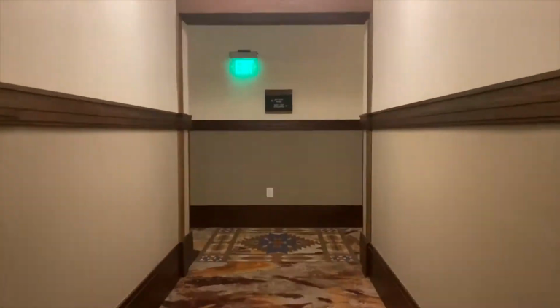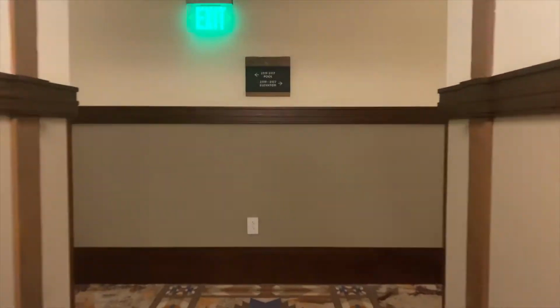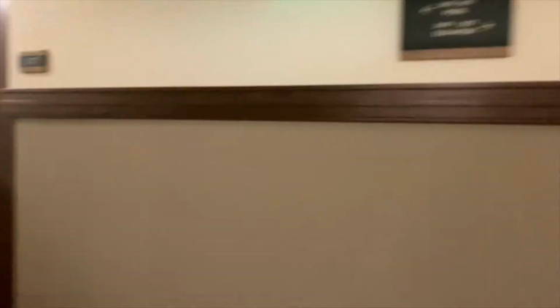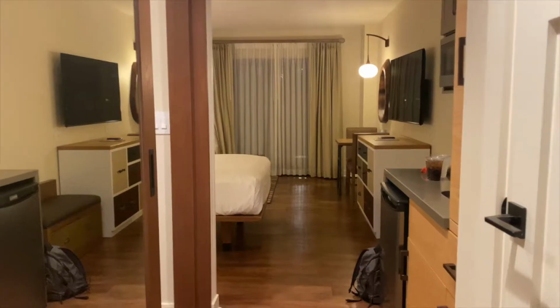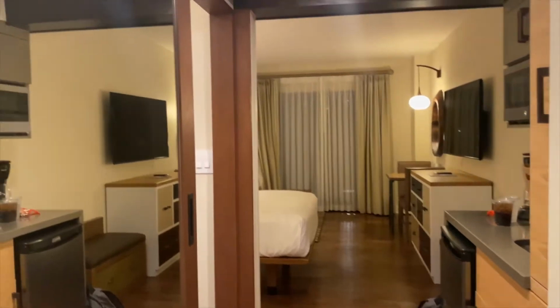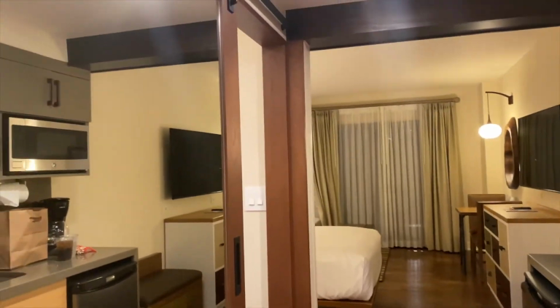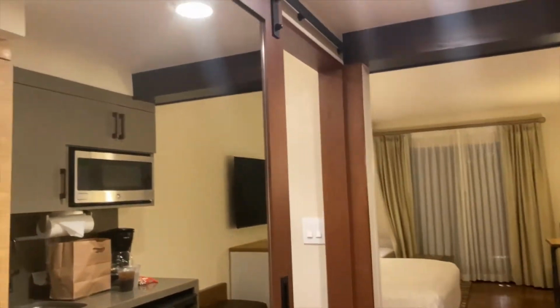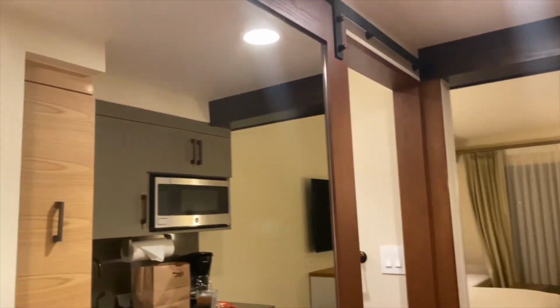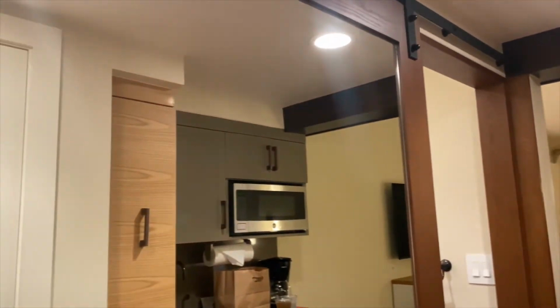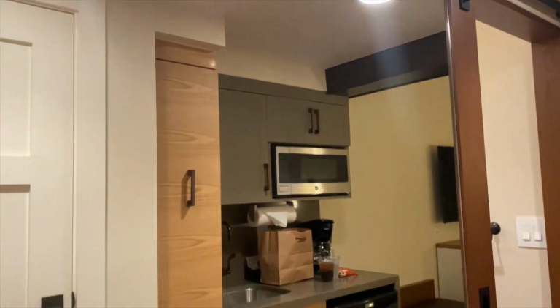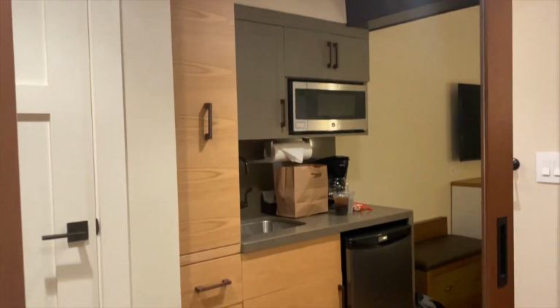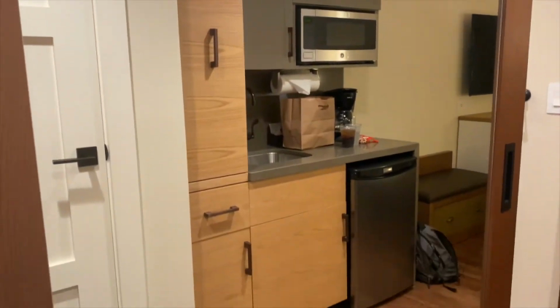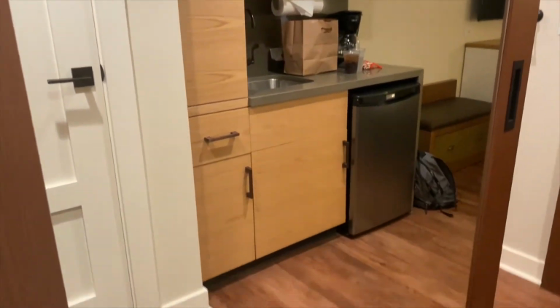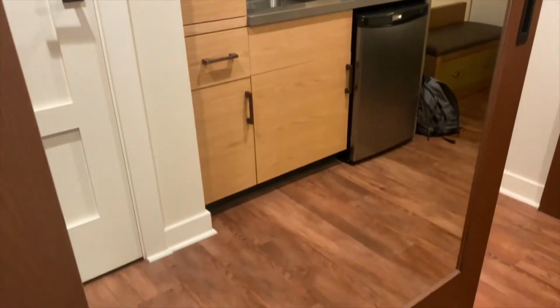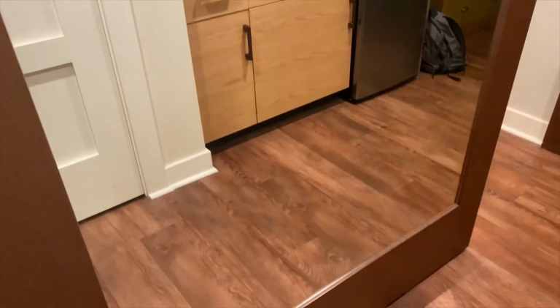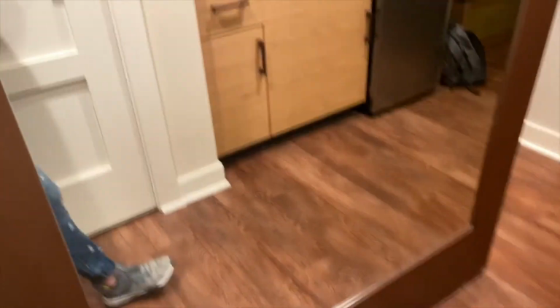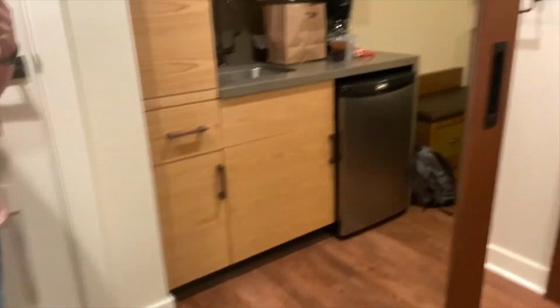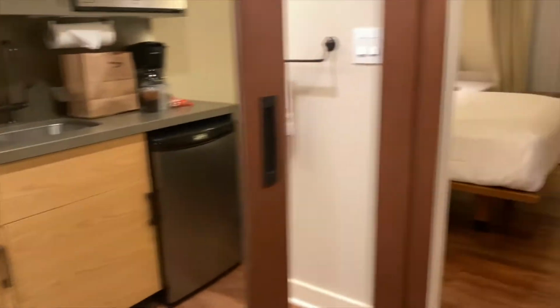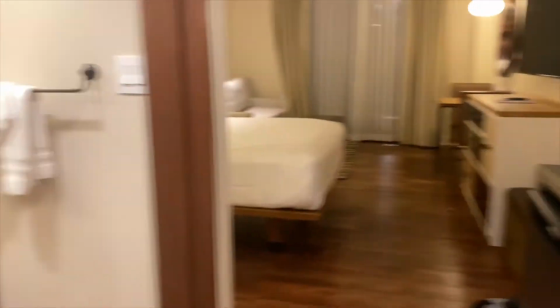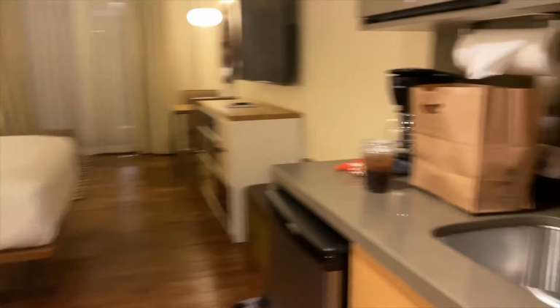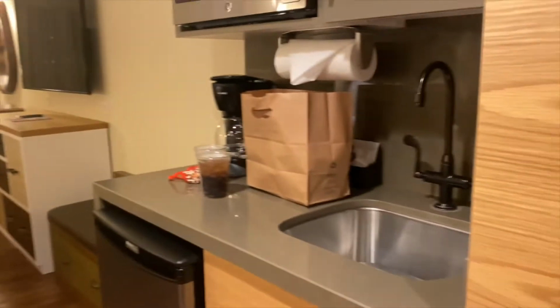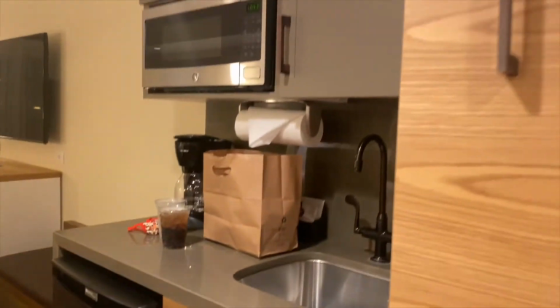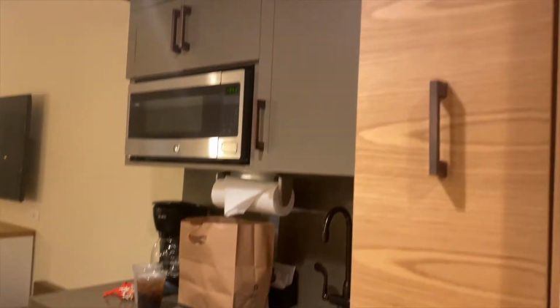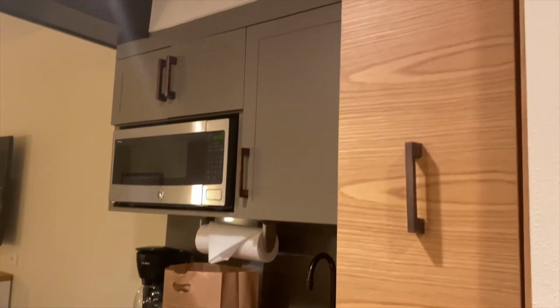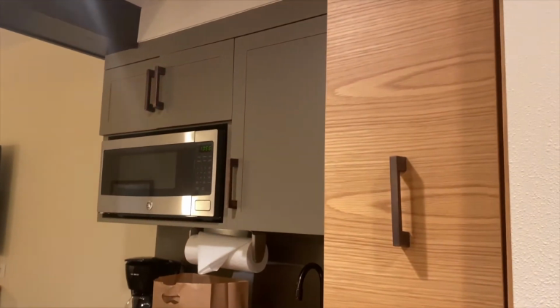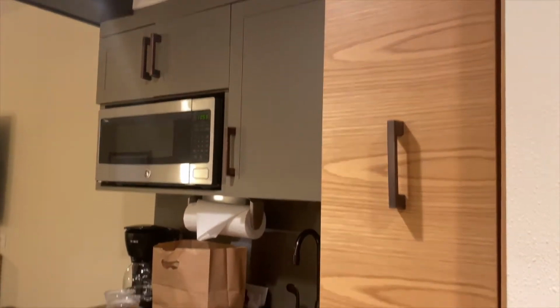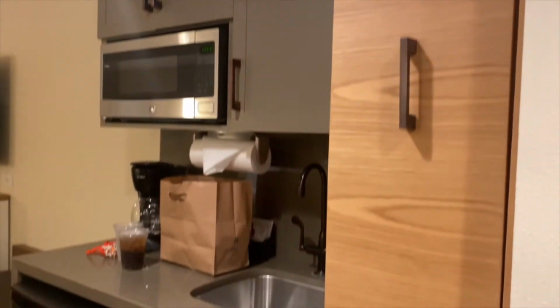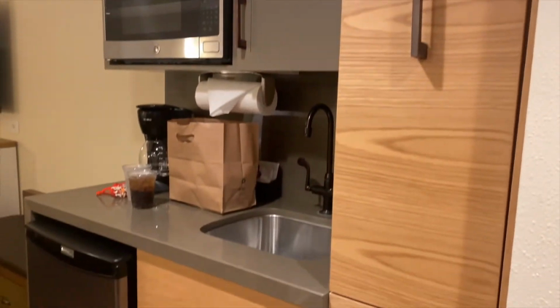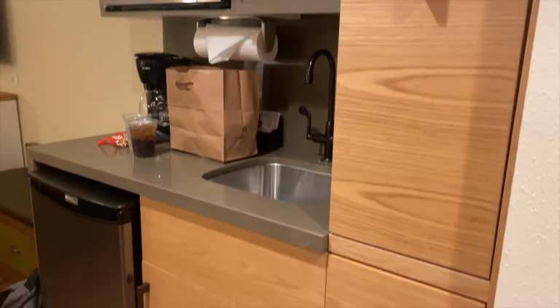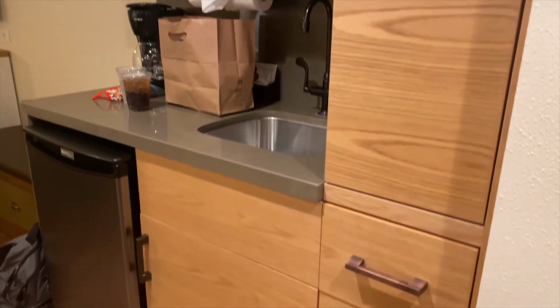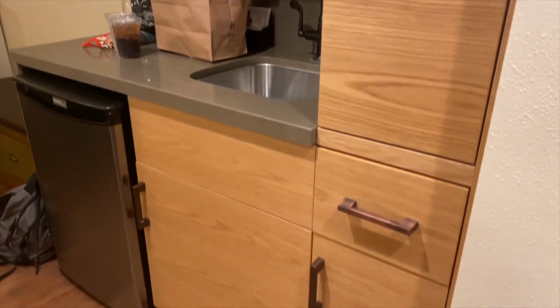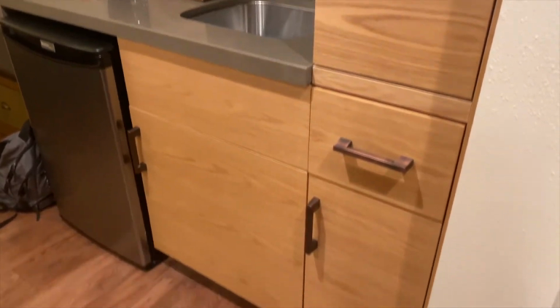Here's our room. We're in 1153 and it has a little kitchen area. This is DVC, by the way, in Copper Creek.